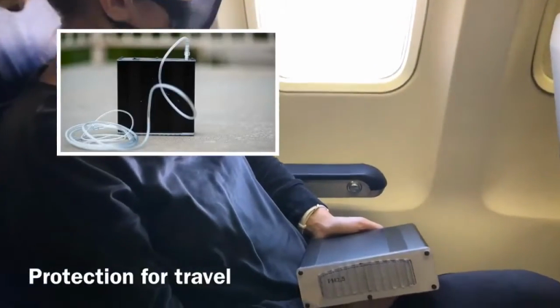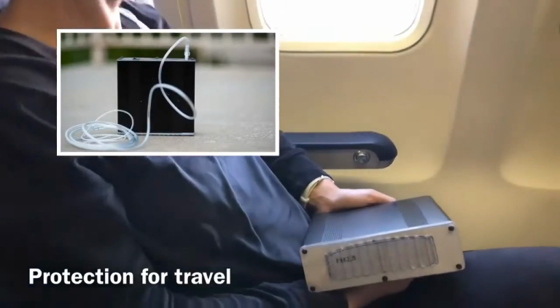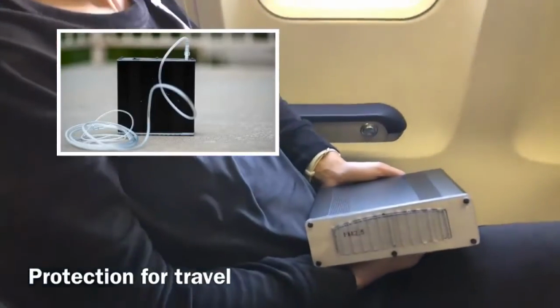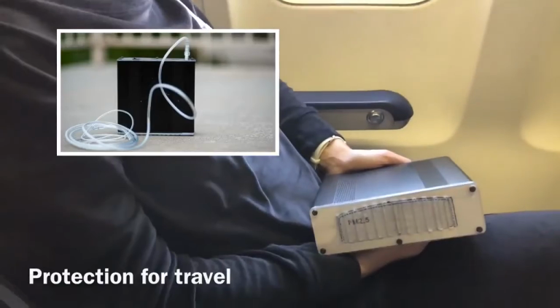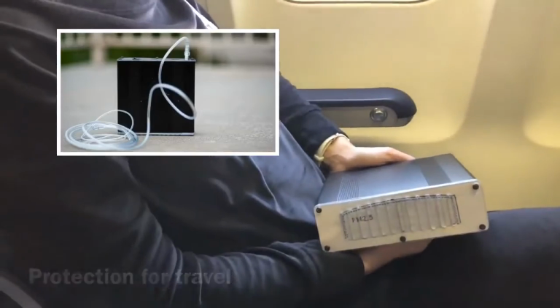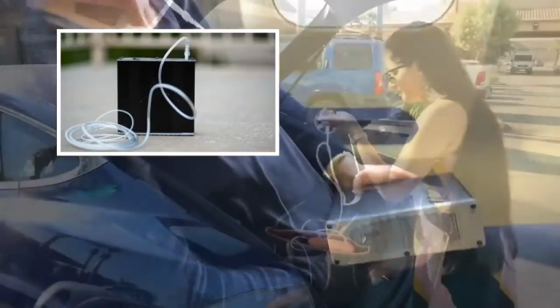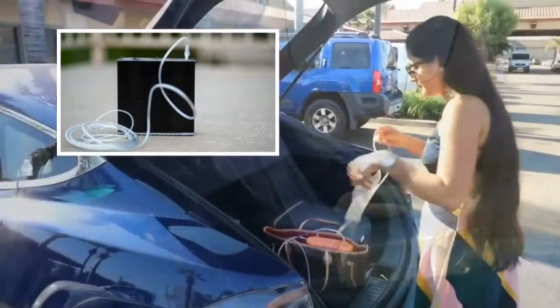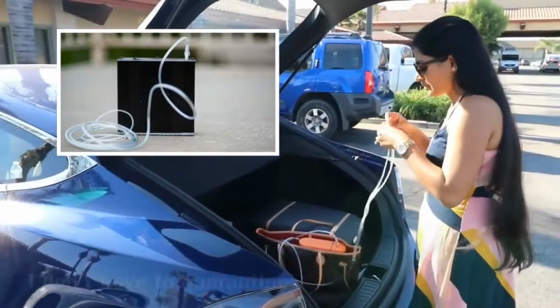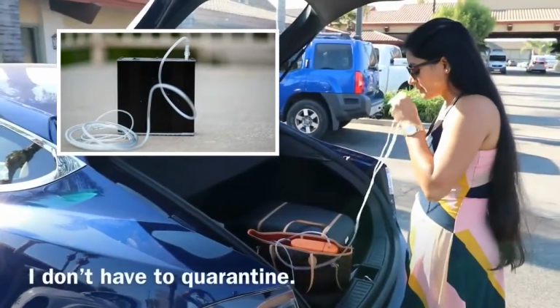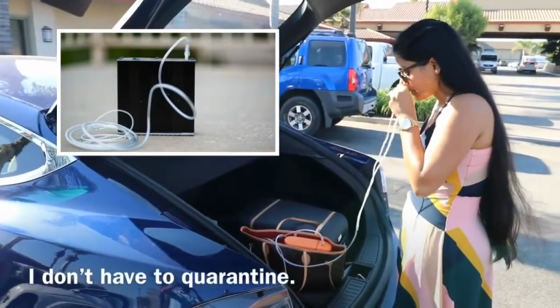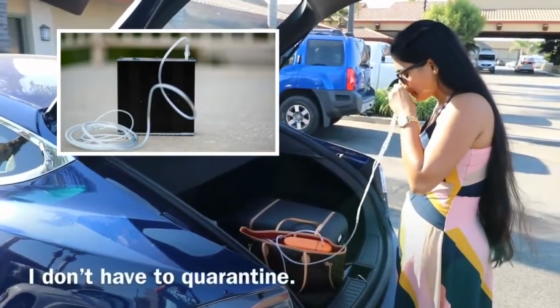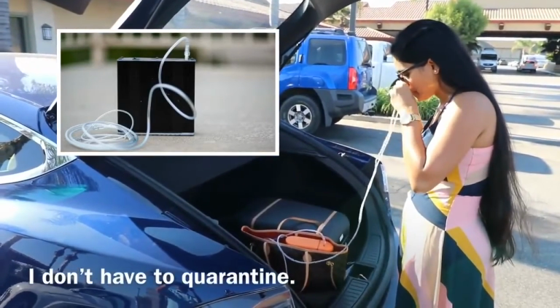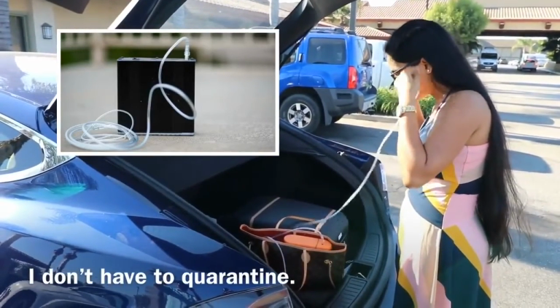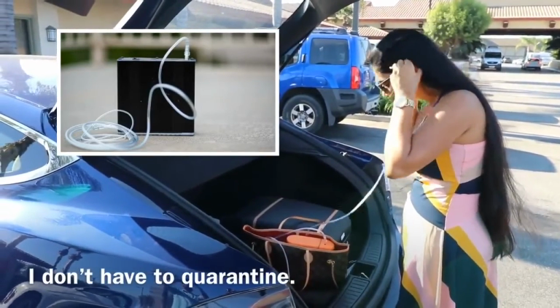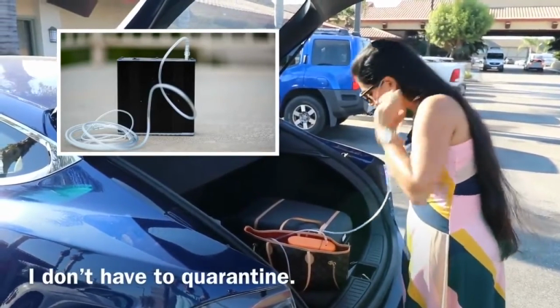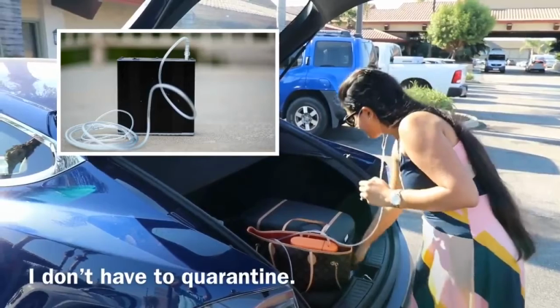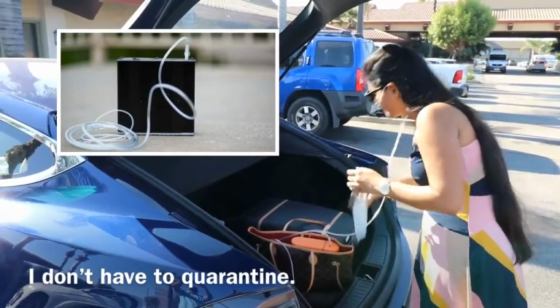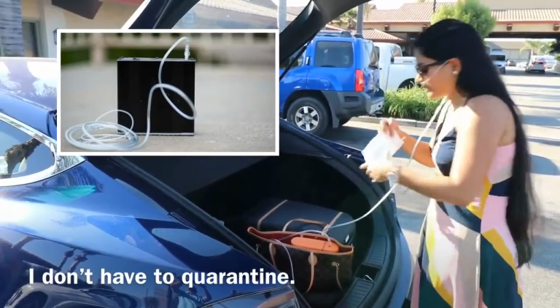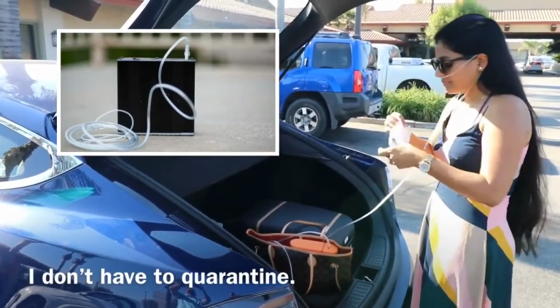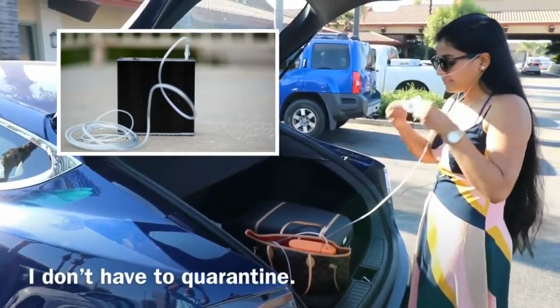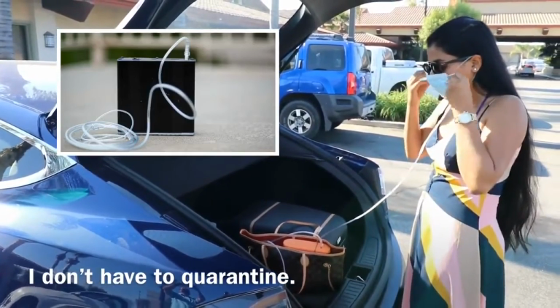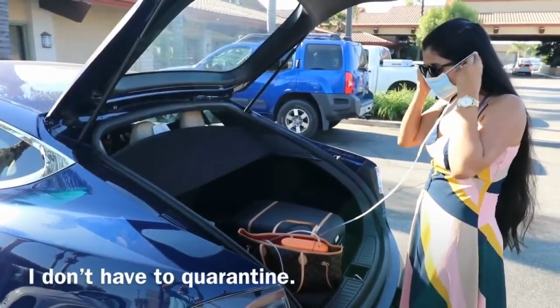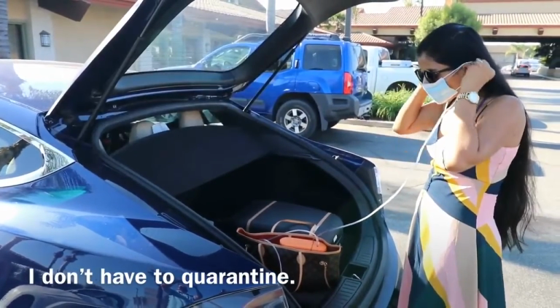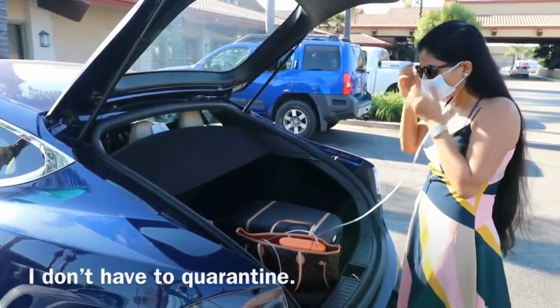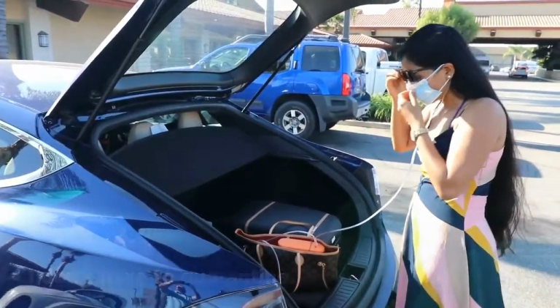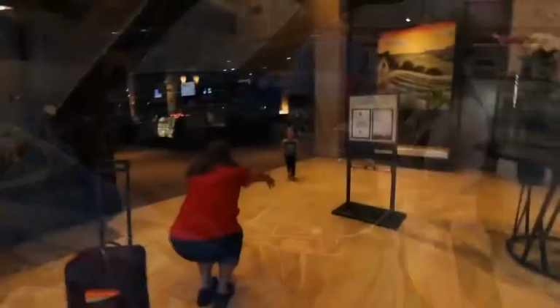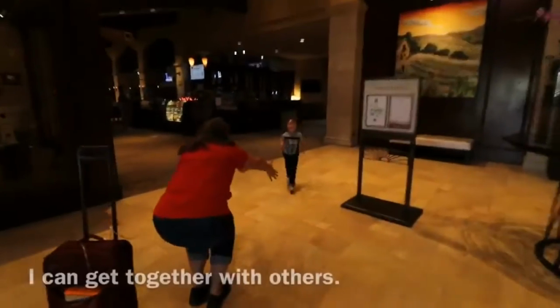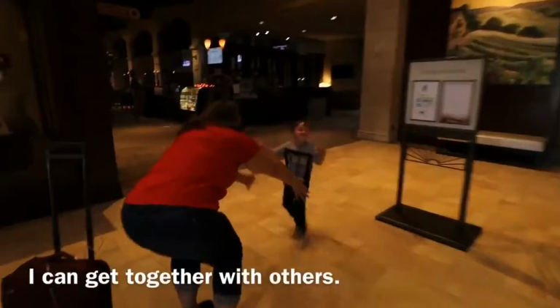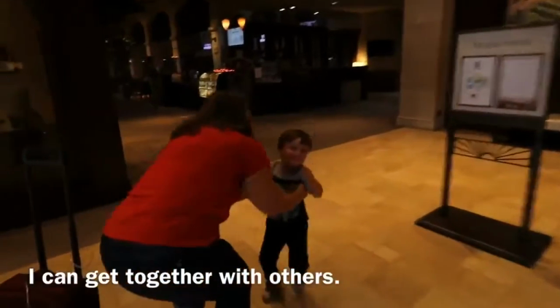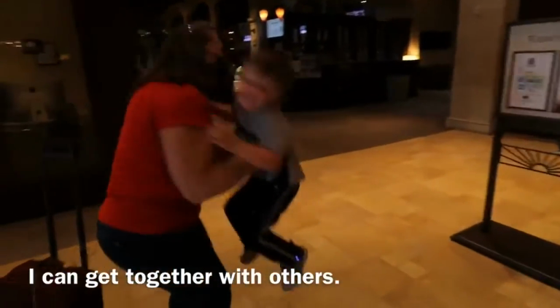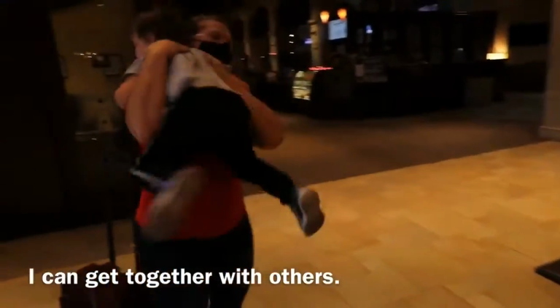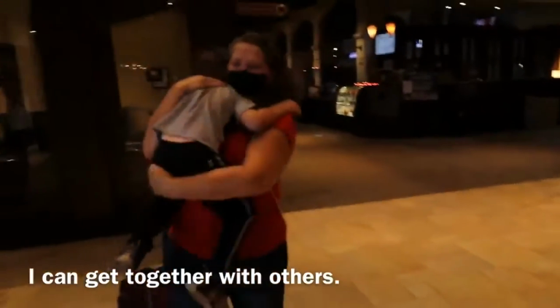Now I don't have to quarantine after I travel. Wherever I go, I know I'm safe and ready to meet with others. Now I can get together and share a meal with loved ones with the peace of mind that I'm protected.